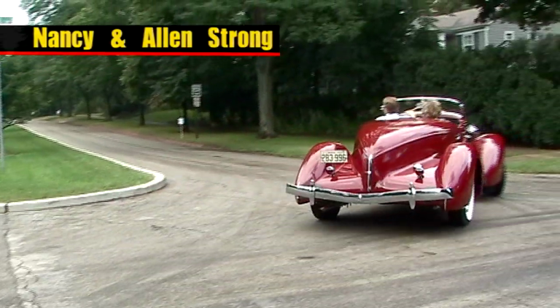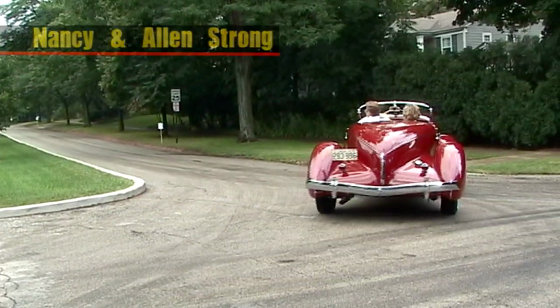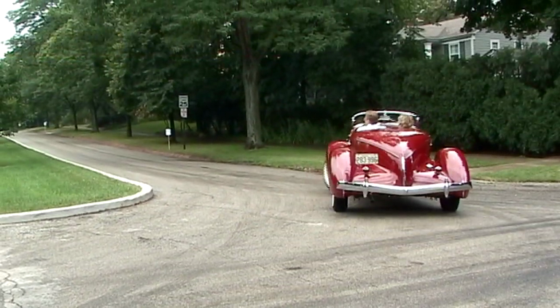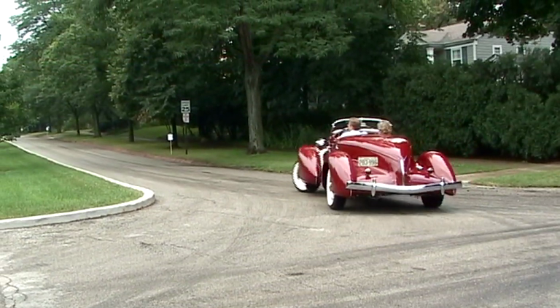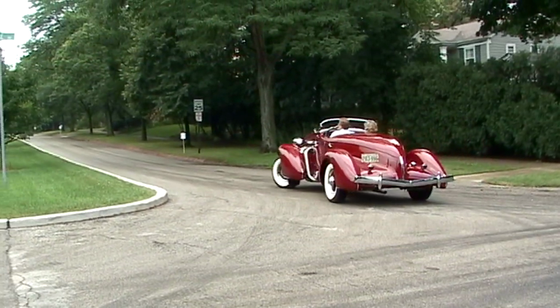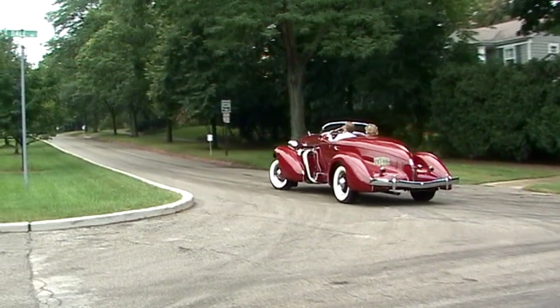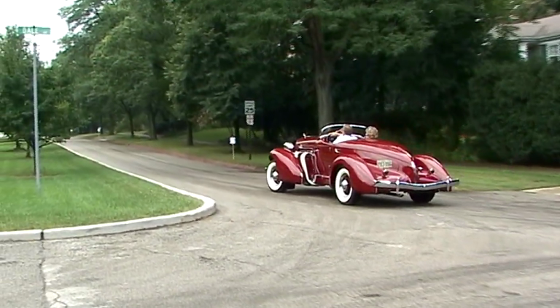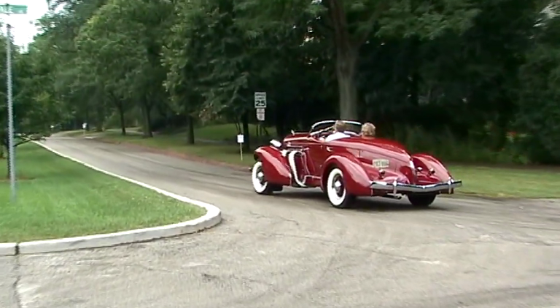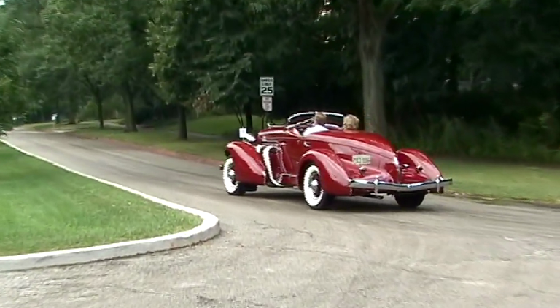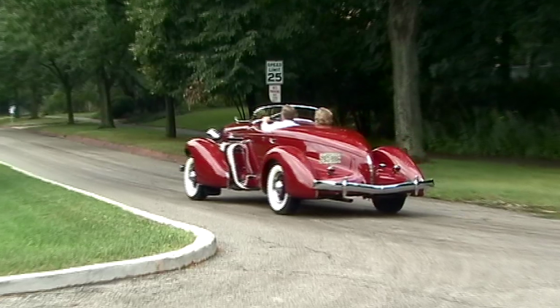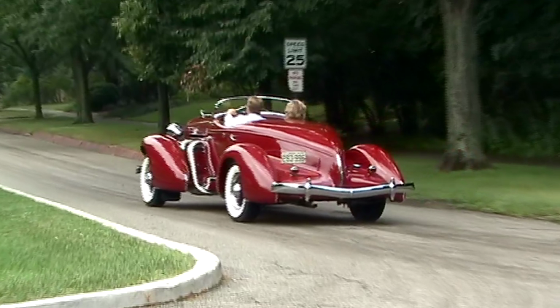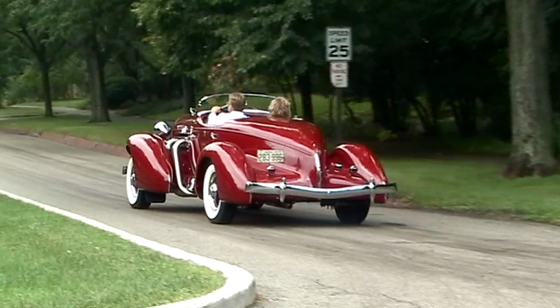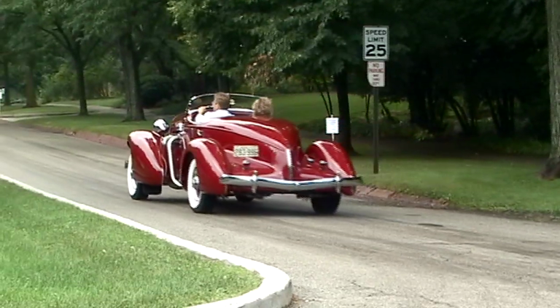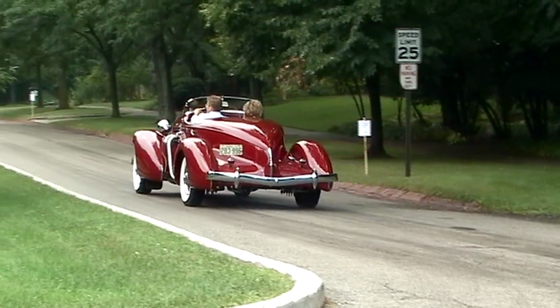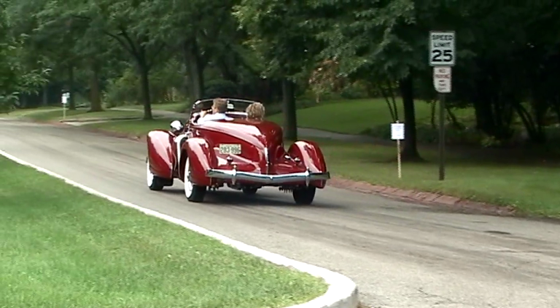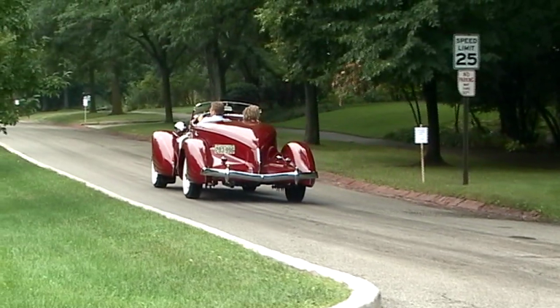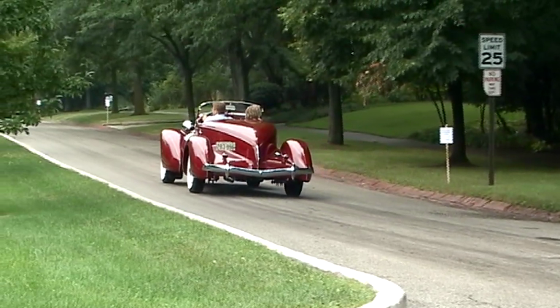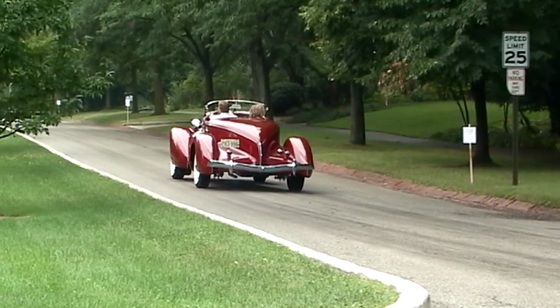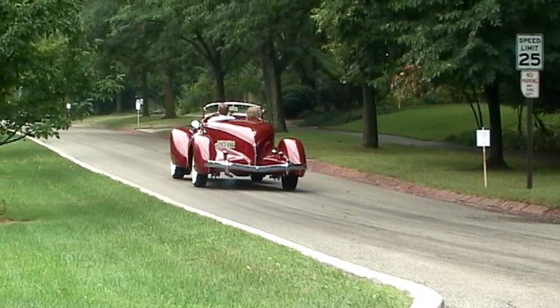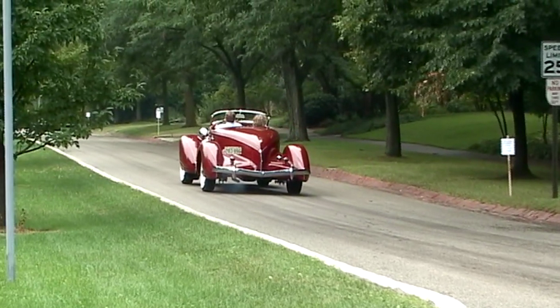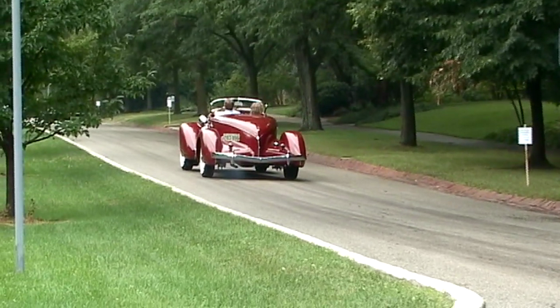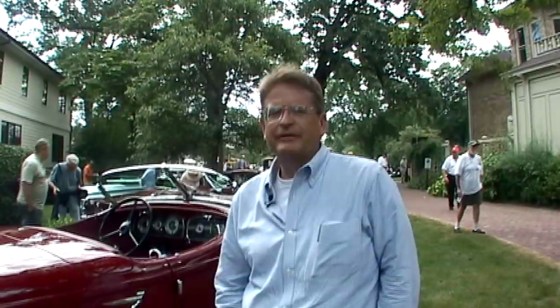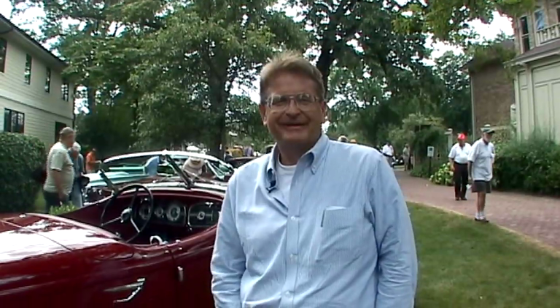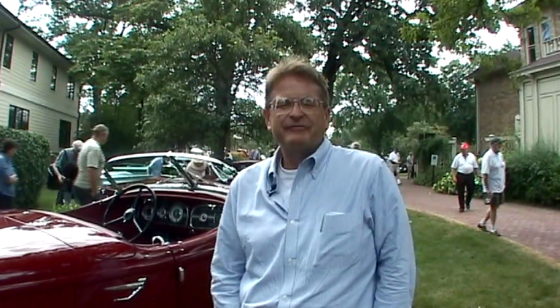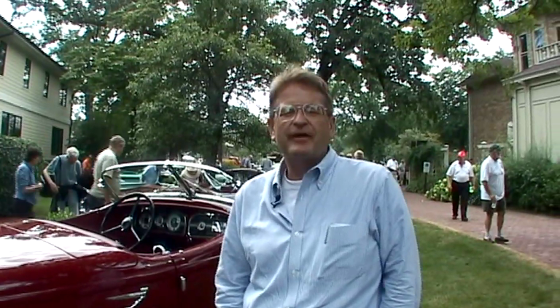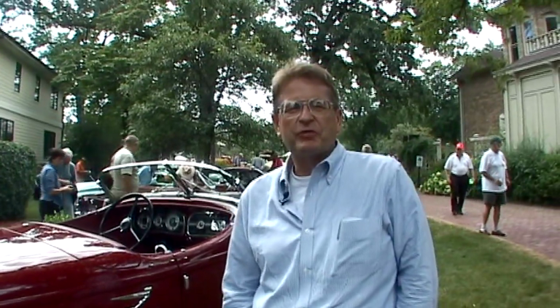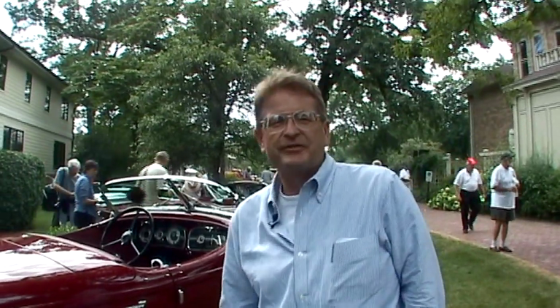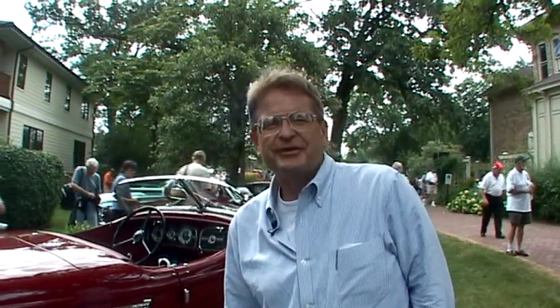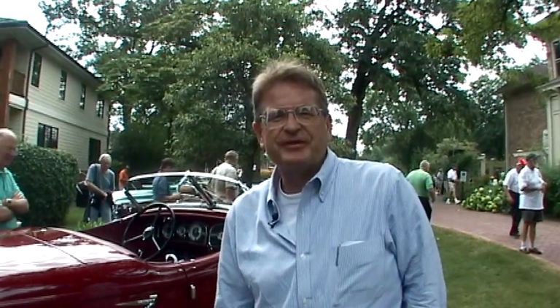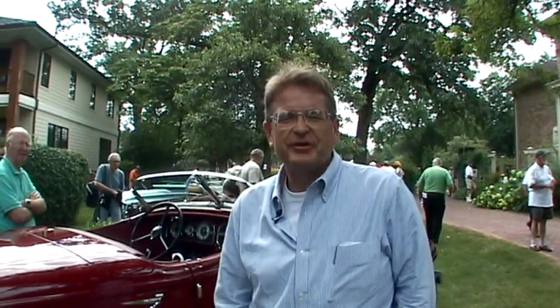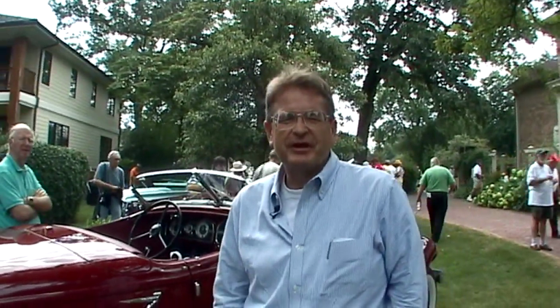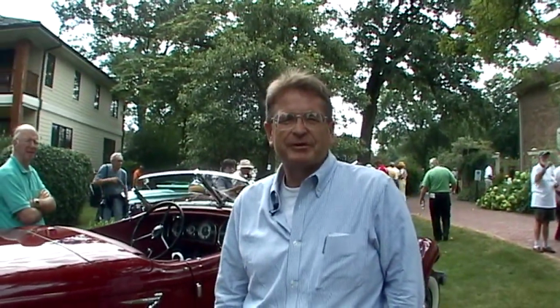What have we got? A beautiful car. It's a 35 Auburn Supercharged Boattail Speedster. Now this is fiberglass, right? Wrong. I have 25 years of working on these to know that they're not fiberglass.